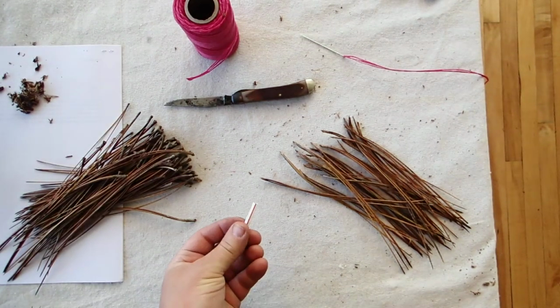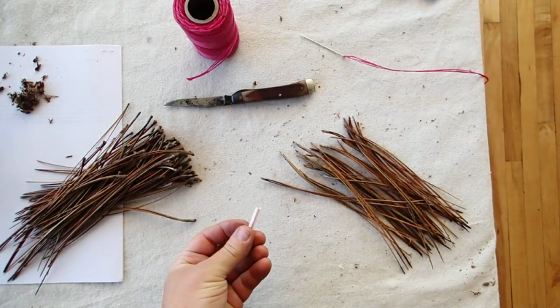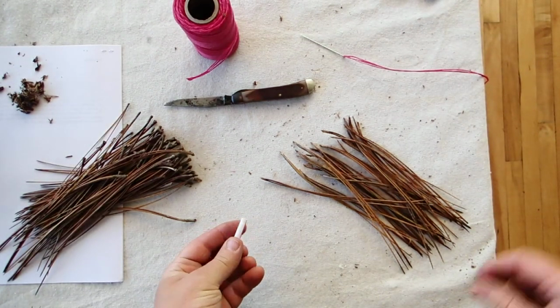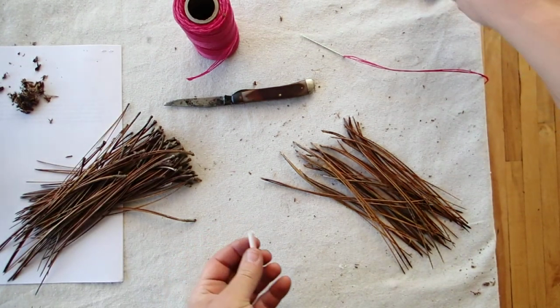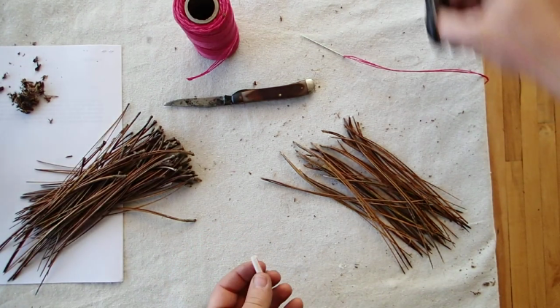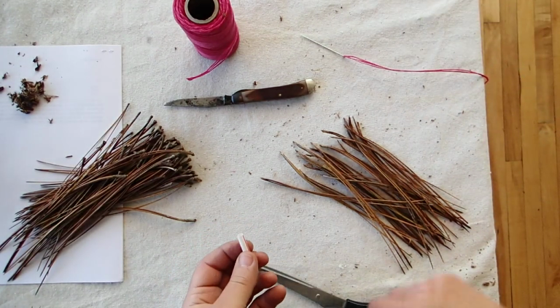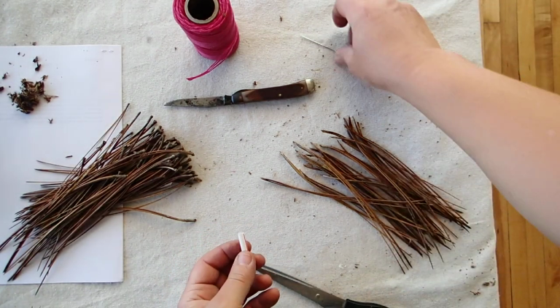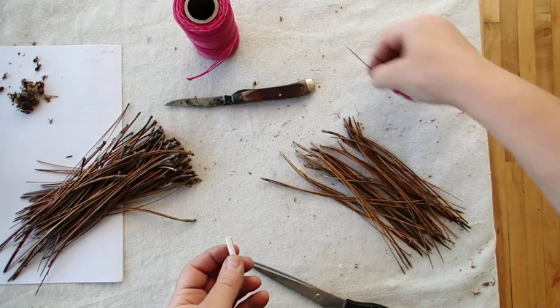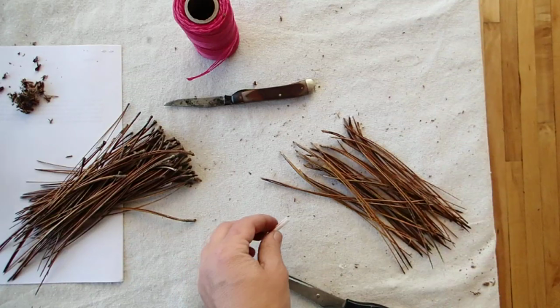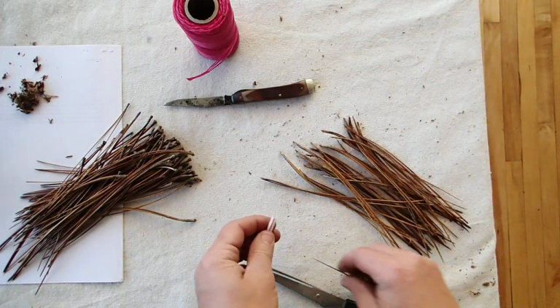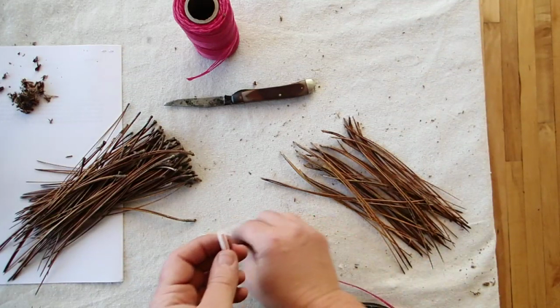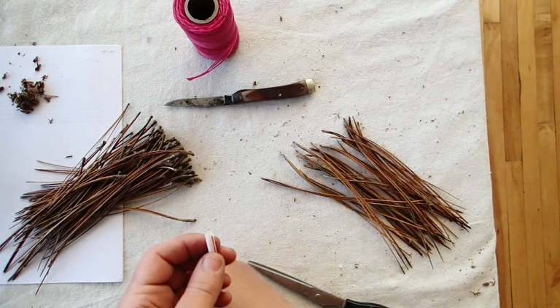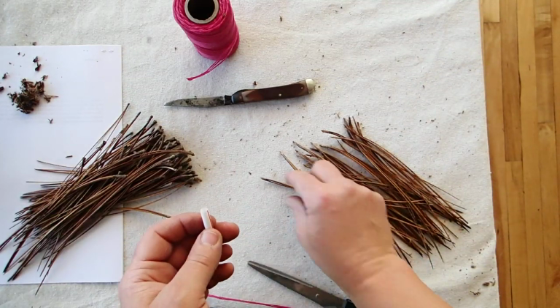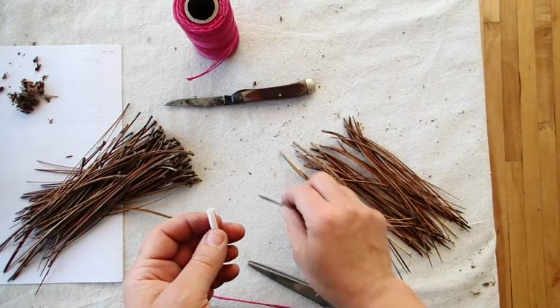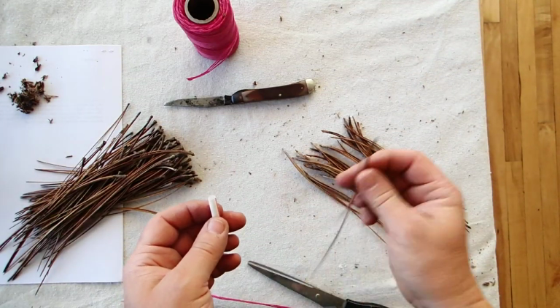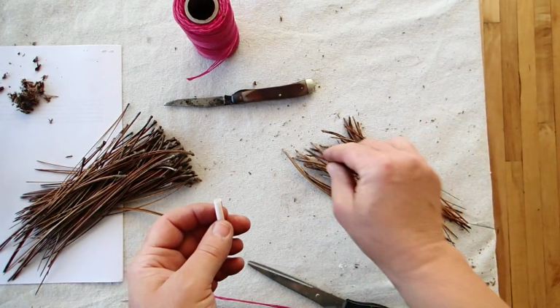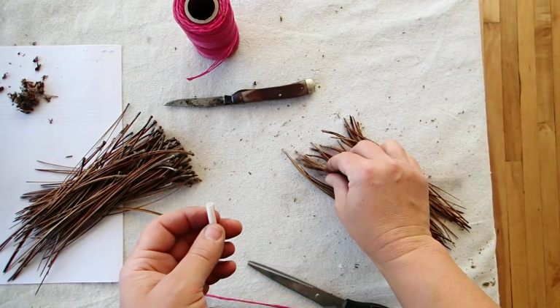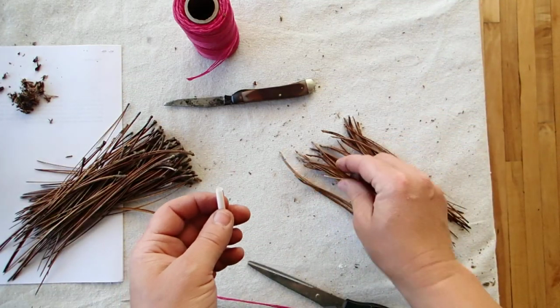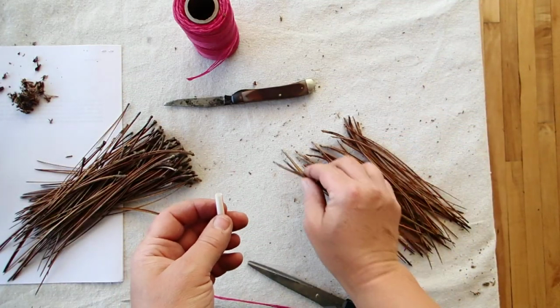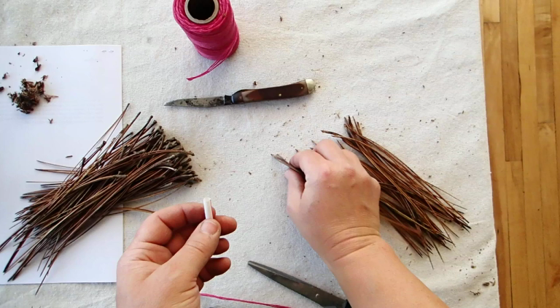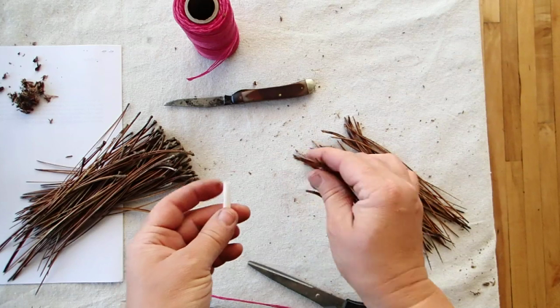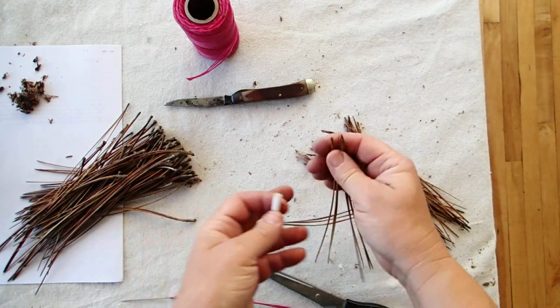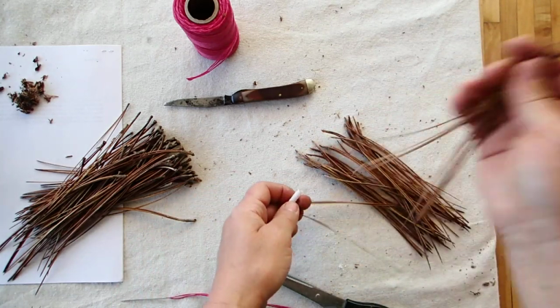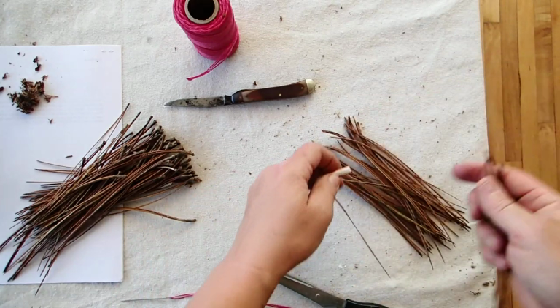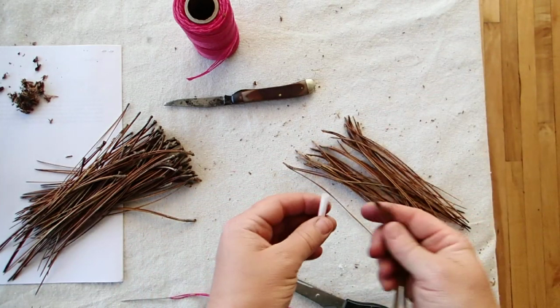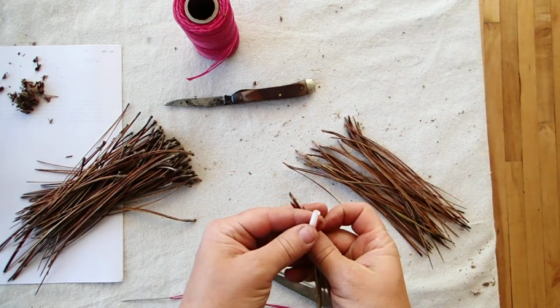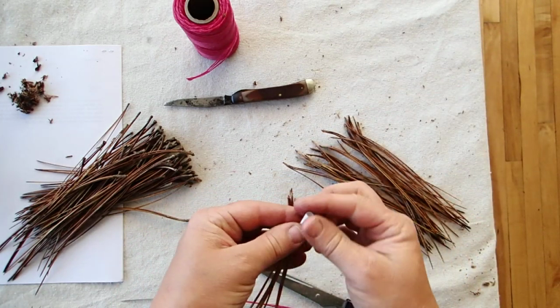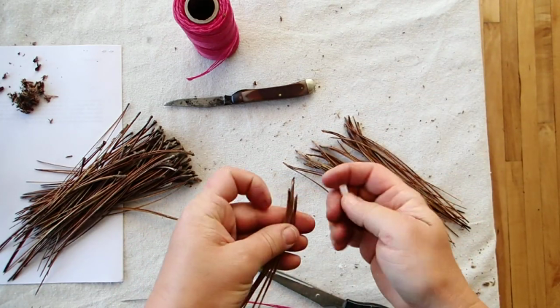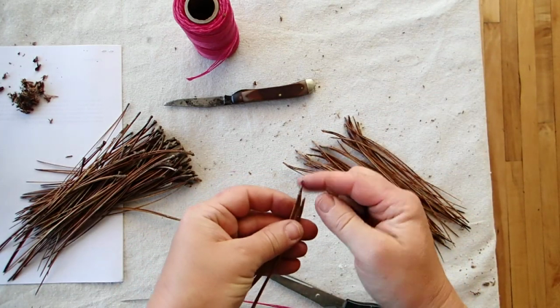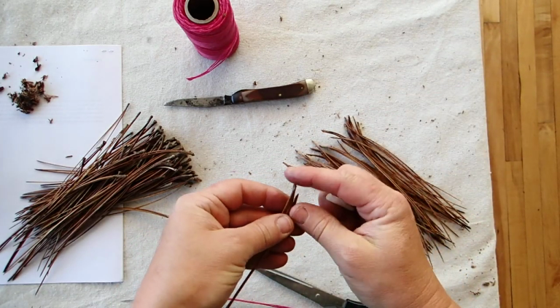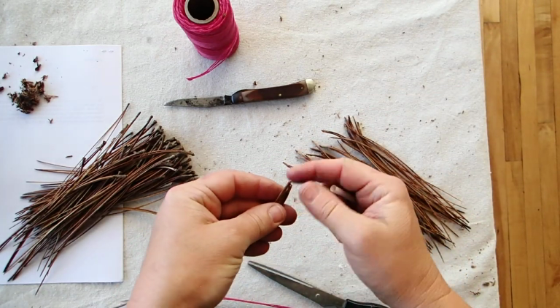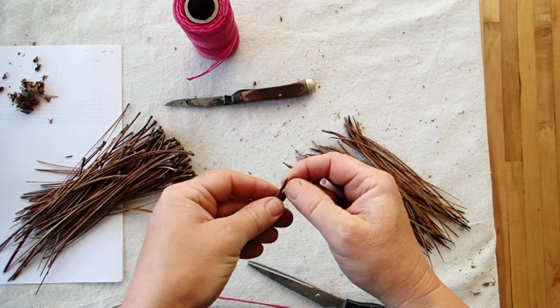It's tricky when you're recording something live — you always do it wrong. So we'll try this over again. This is how you start coiling; start your coil for your pine needle basket.